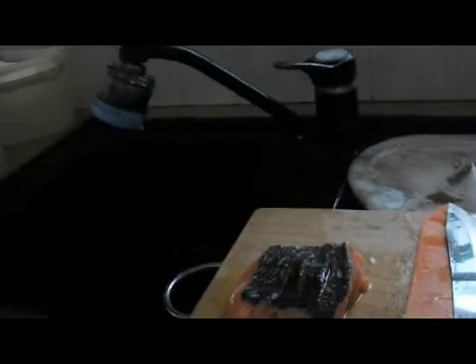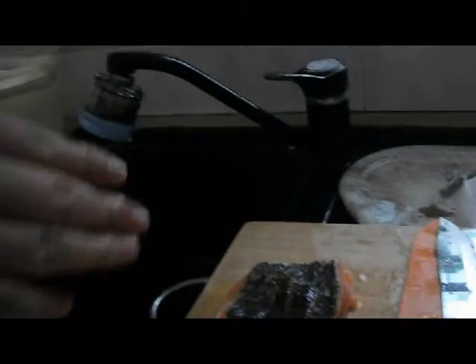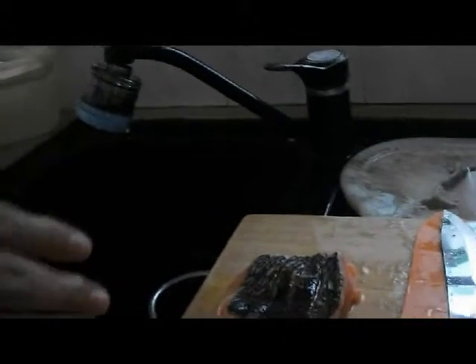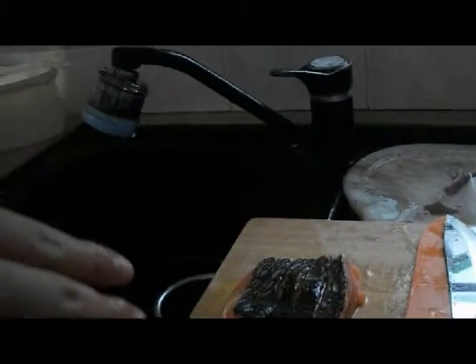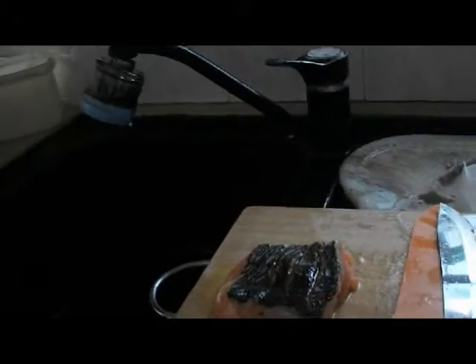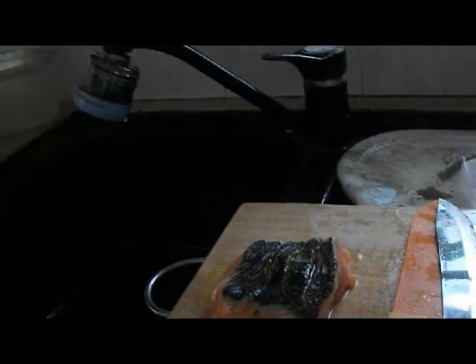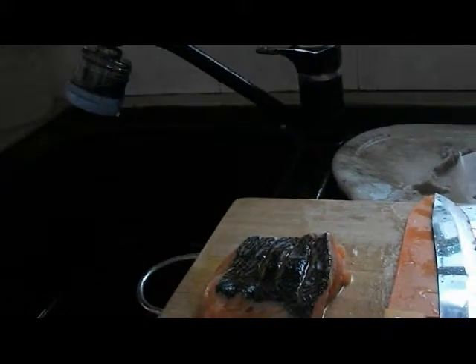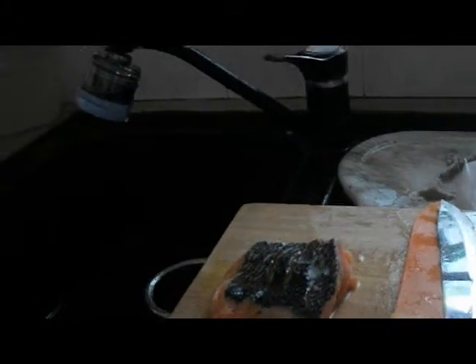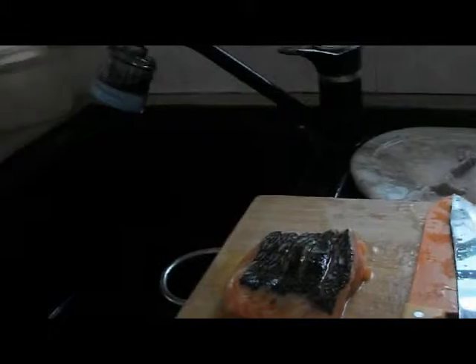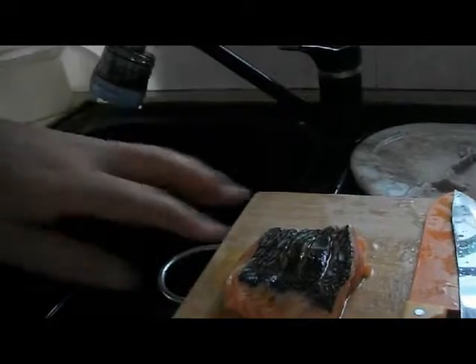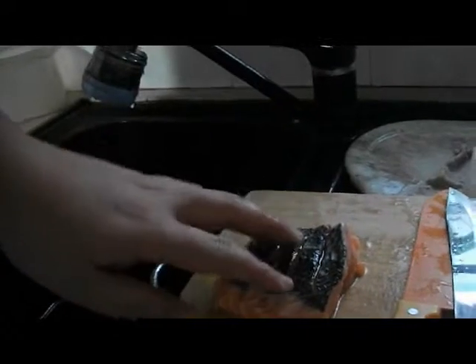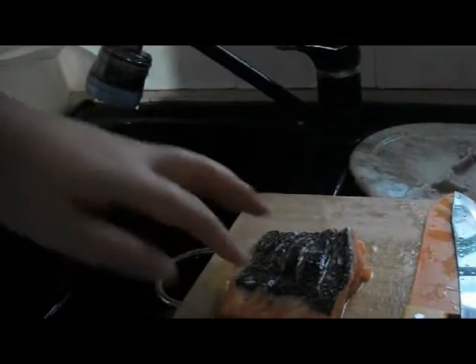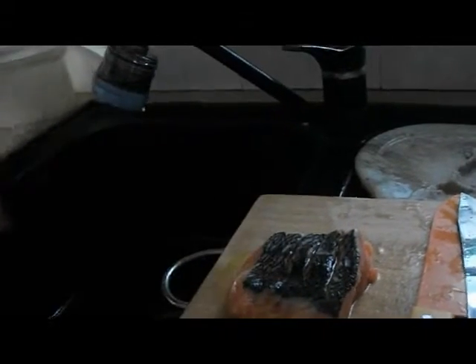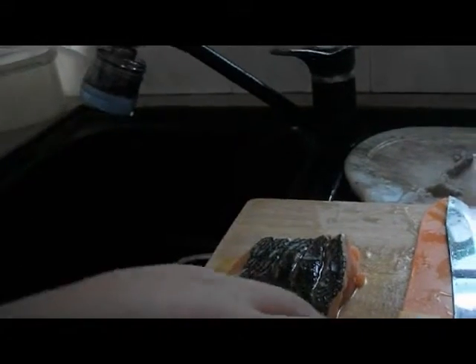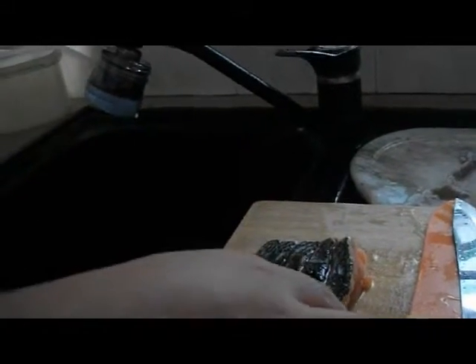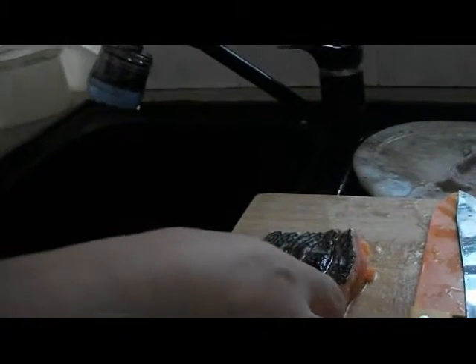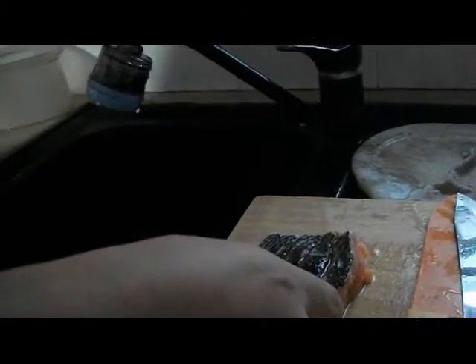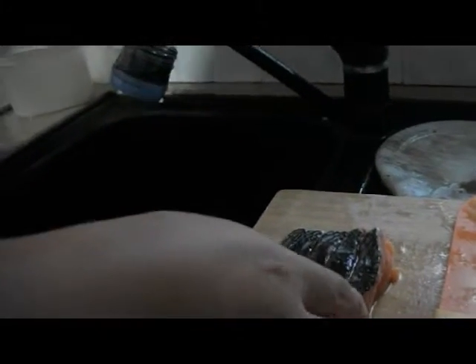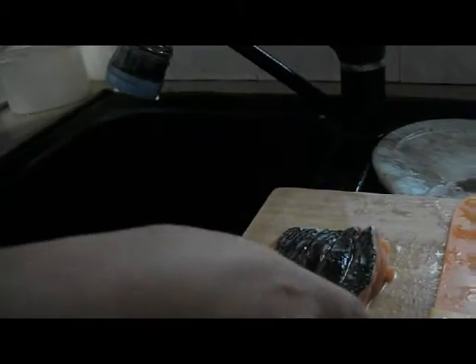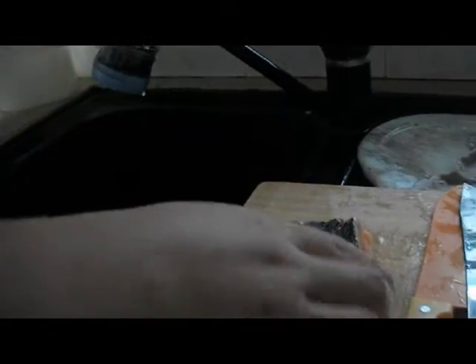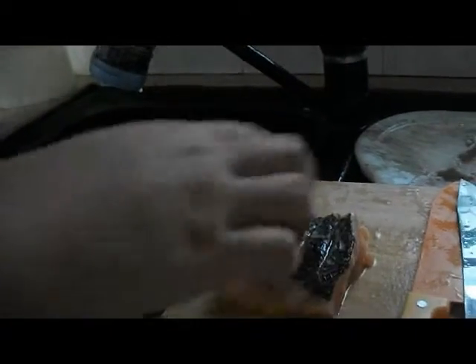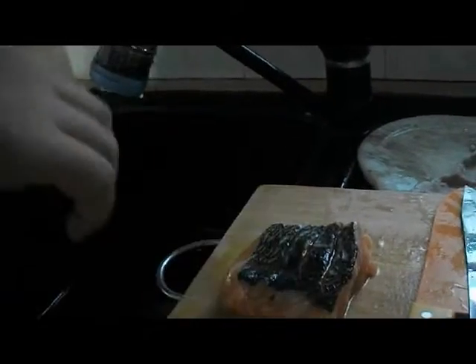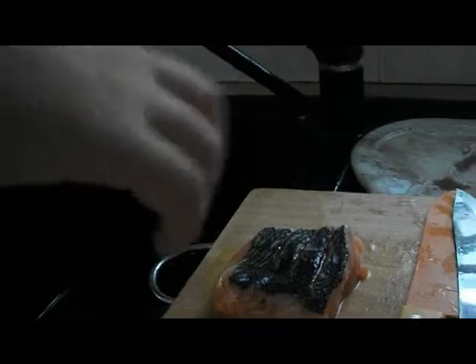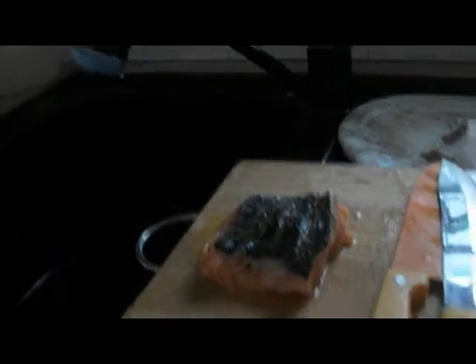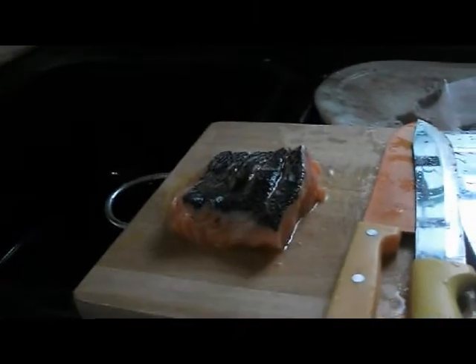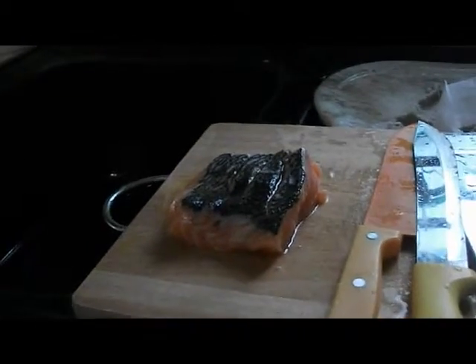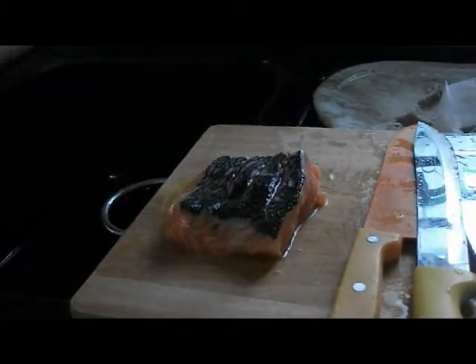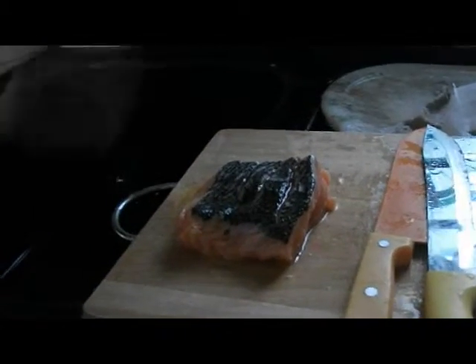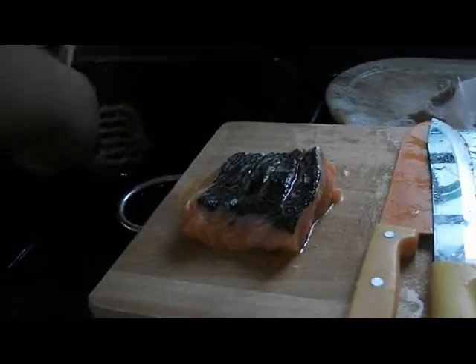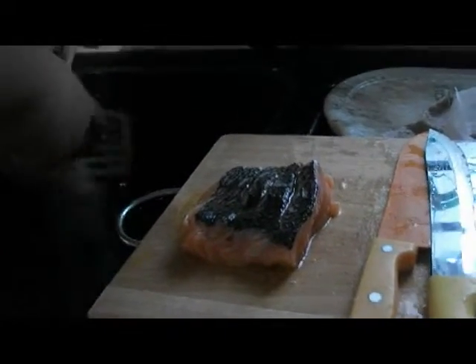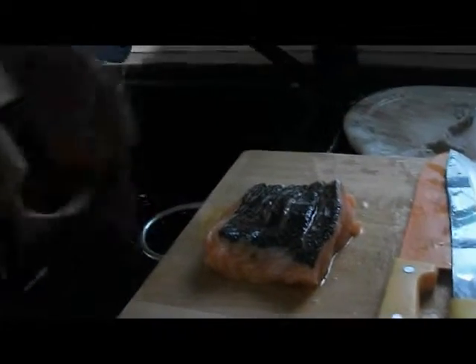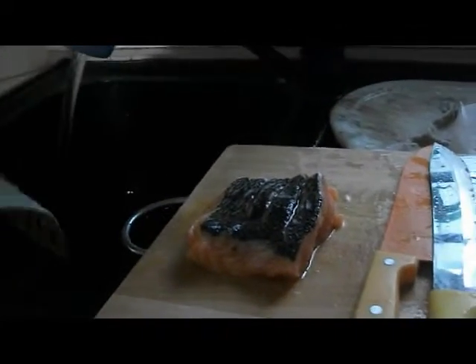The scoring of the meat is to make sure that it will be evenly cooked — it will be flat and it won't curl out. We will cook the salmon skin down.